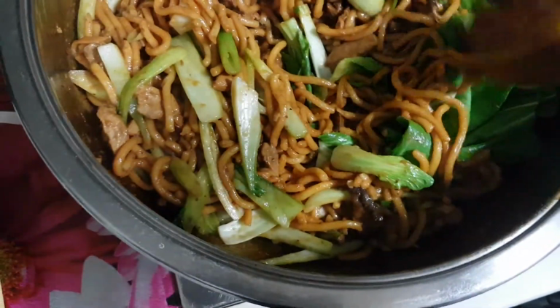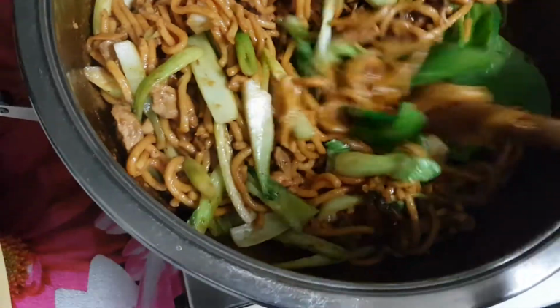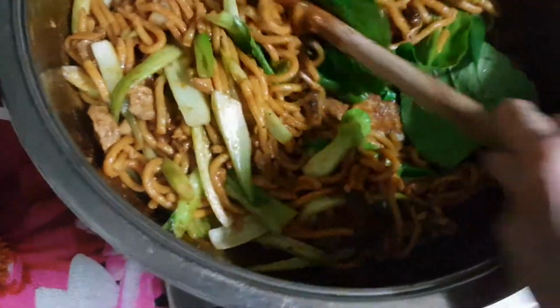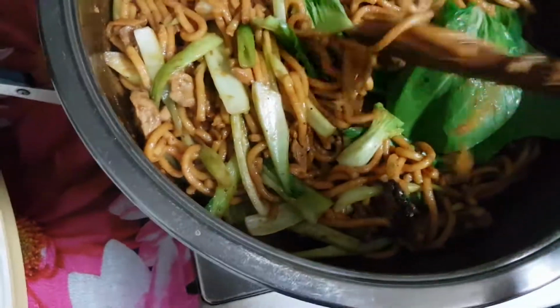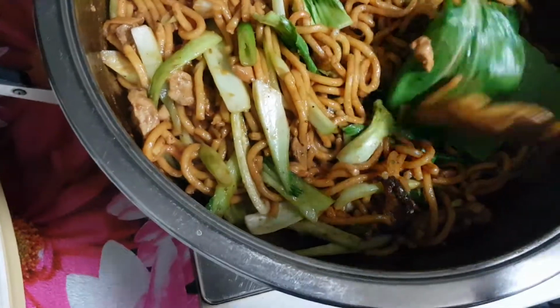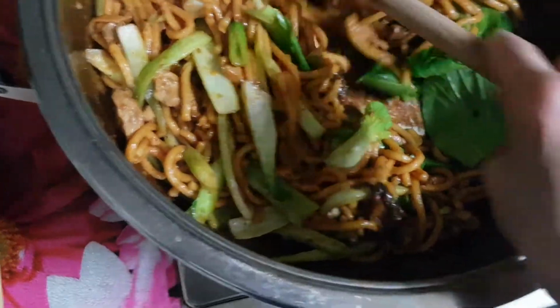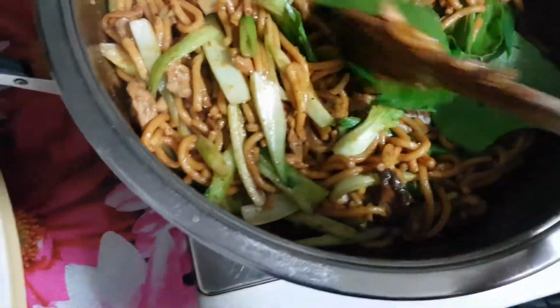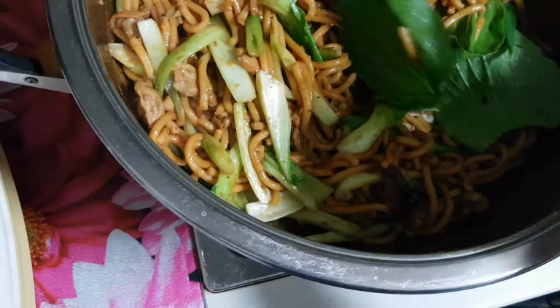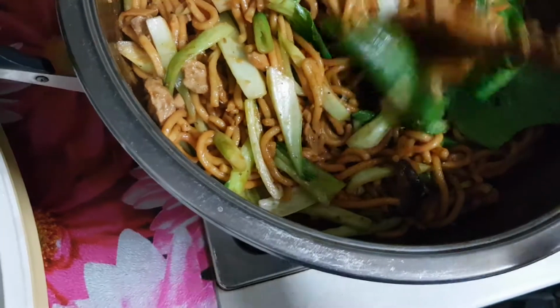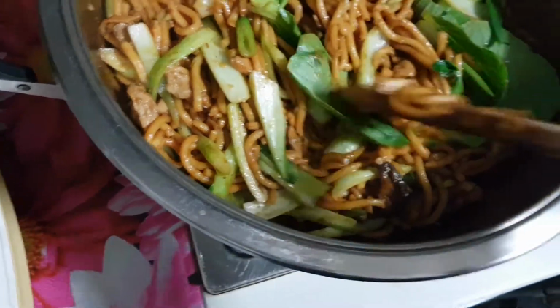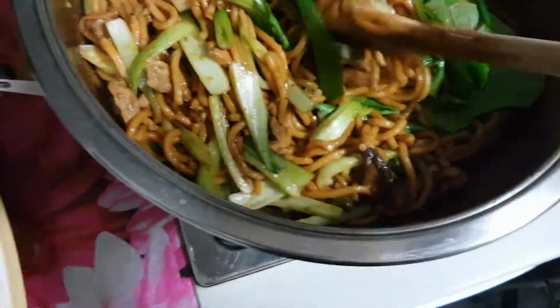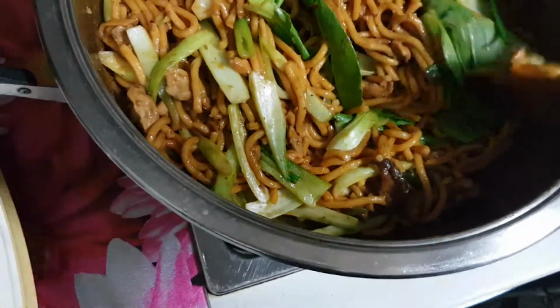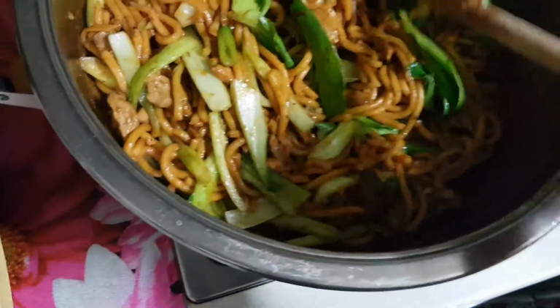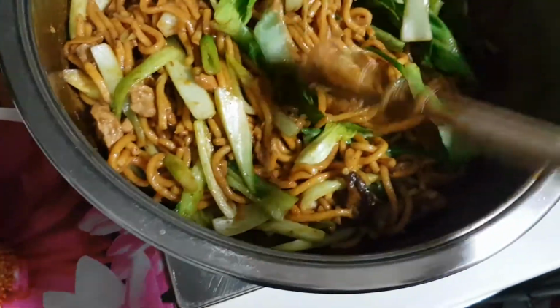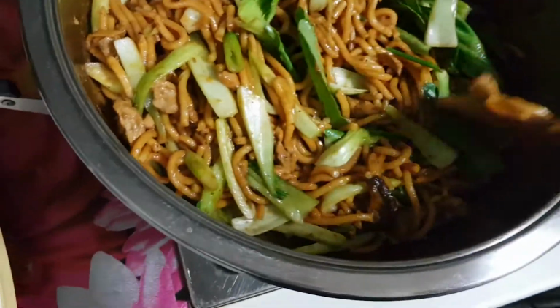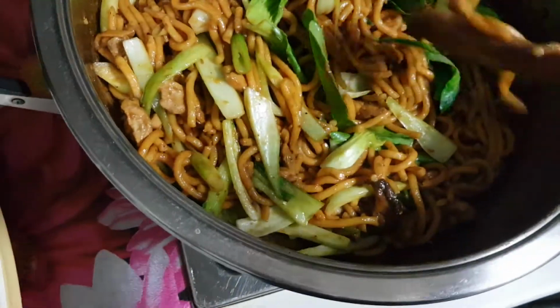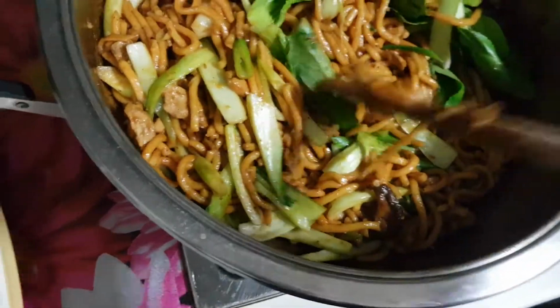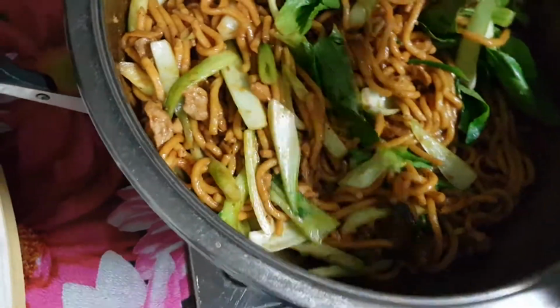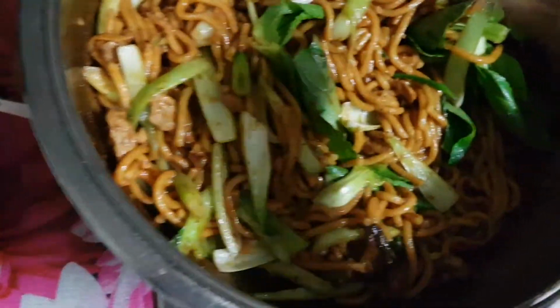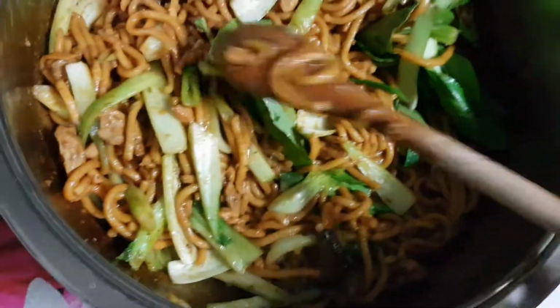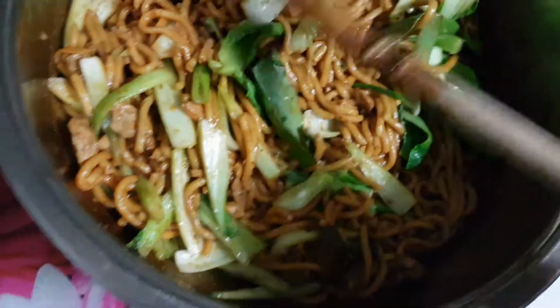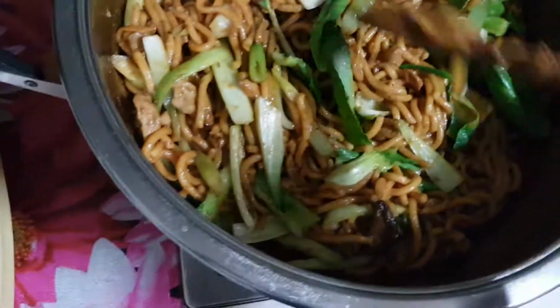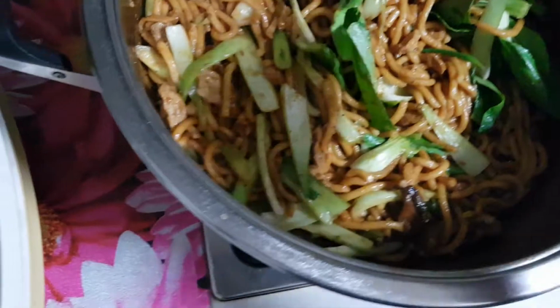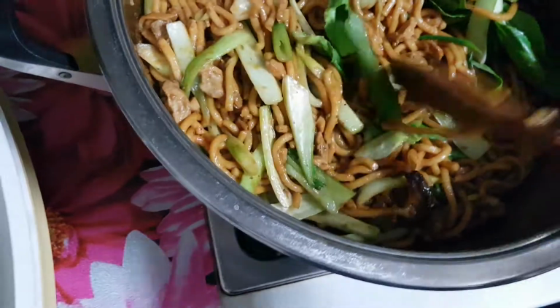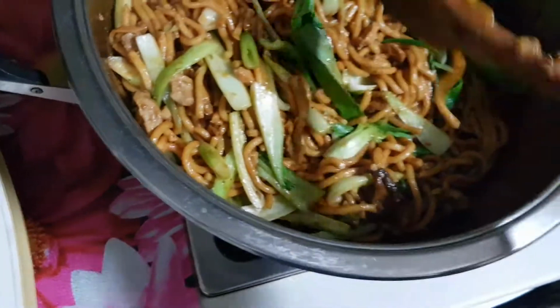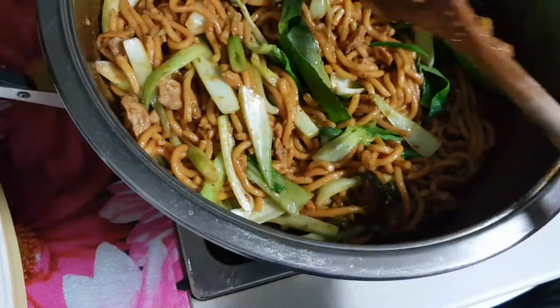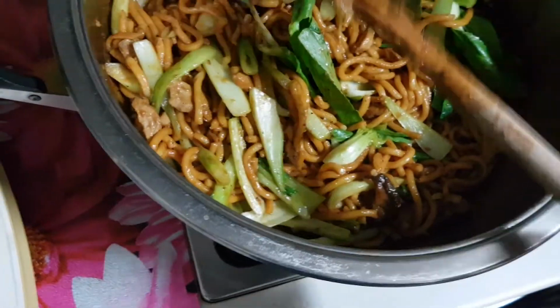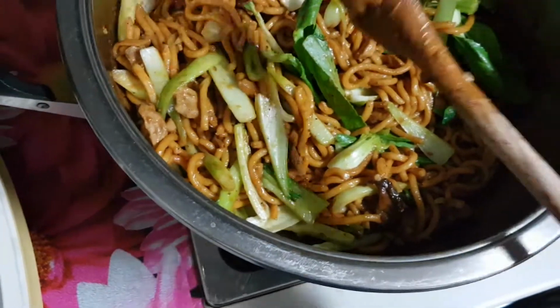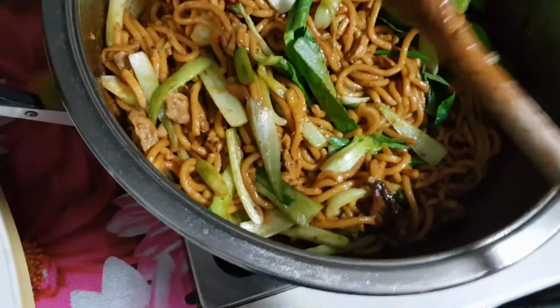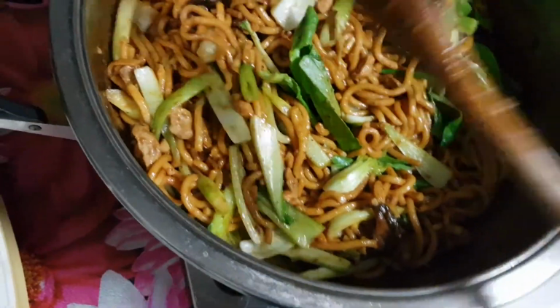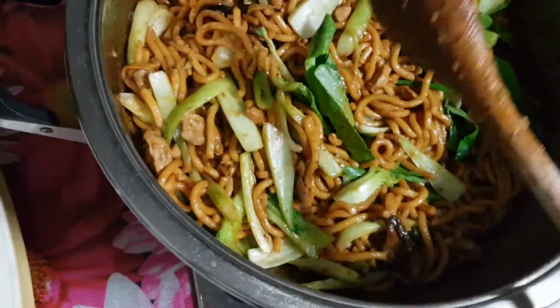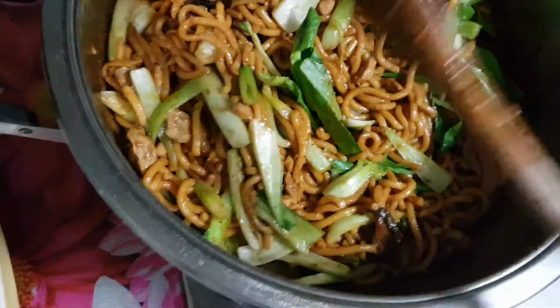I'm Nancy, your cooking friend, giving you as much tips as possible. Please subscribe to my cooking video and like it. Thank you. See? It's never, never be overcooked.